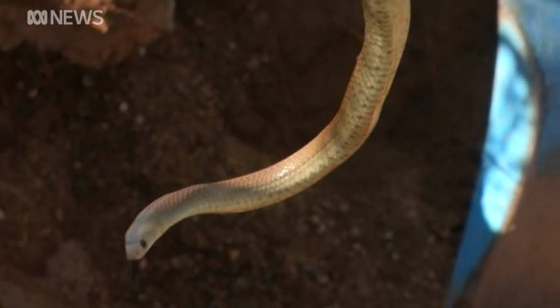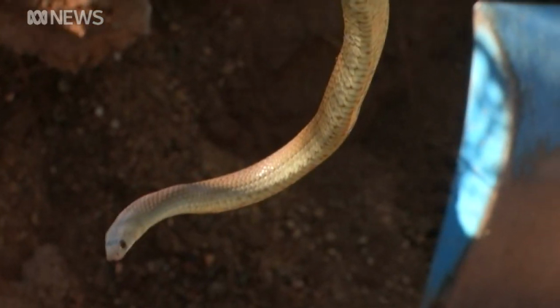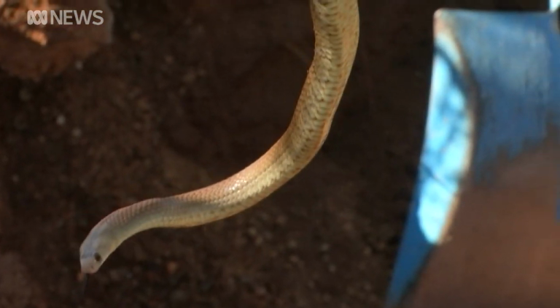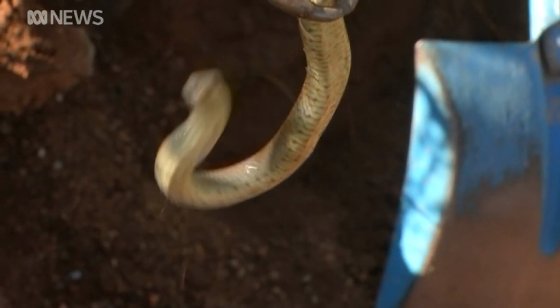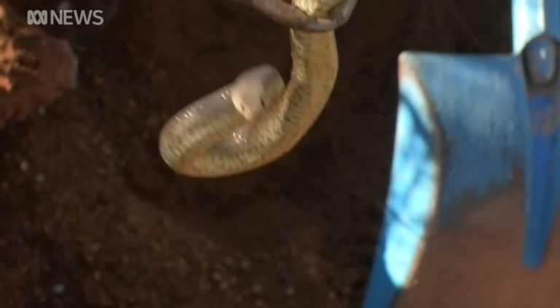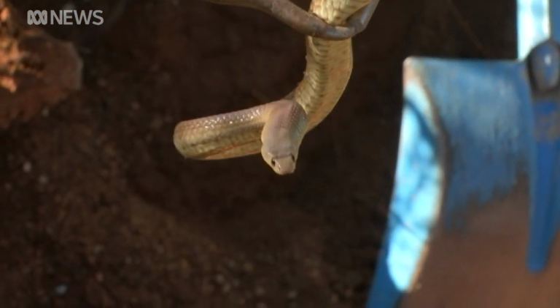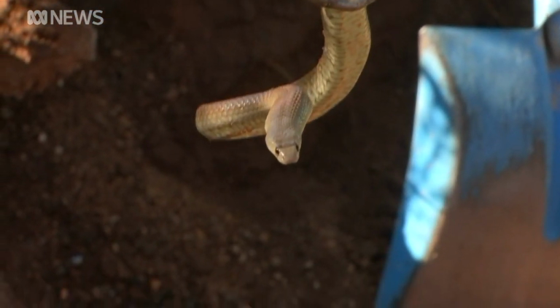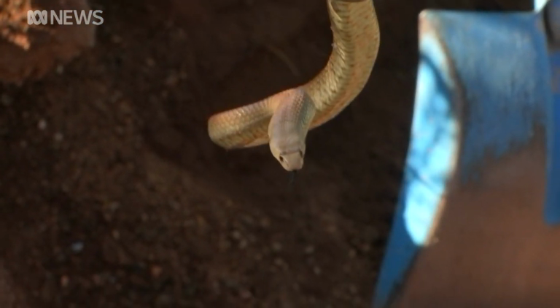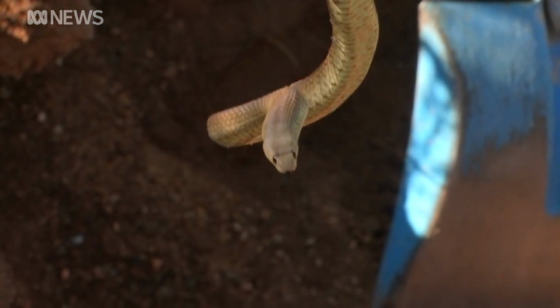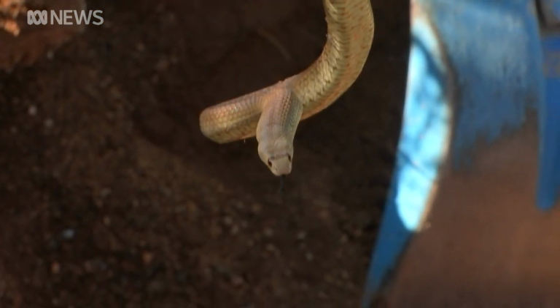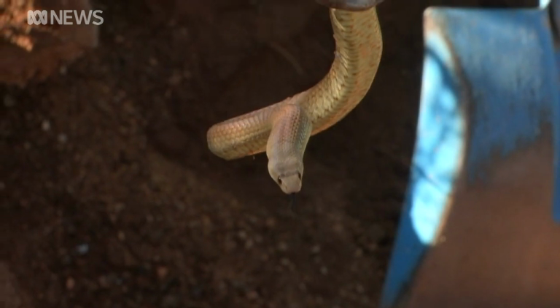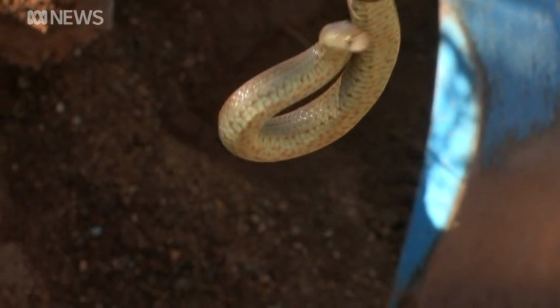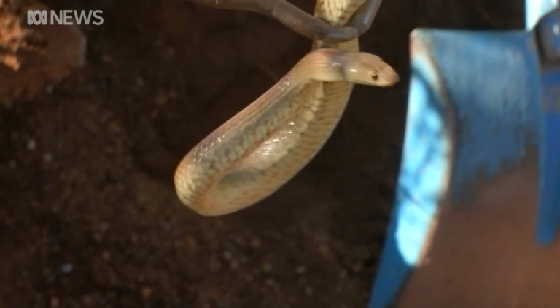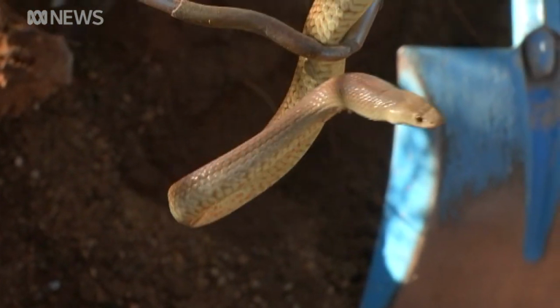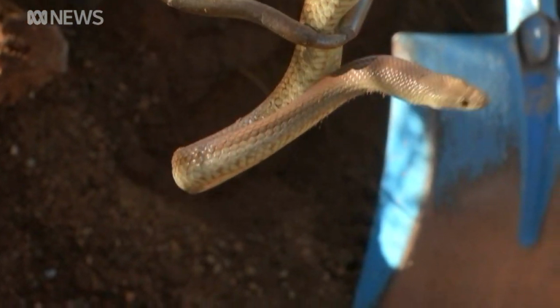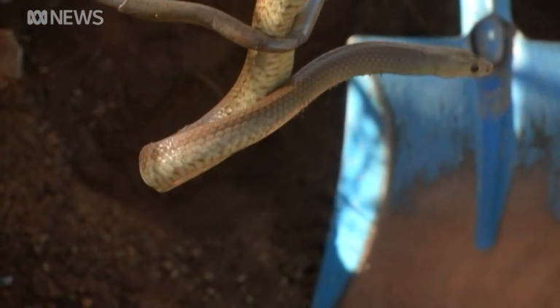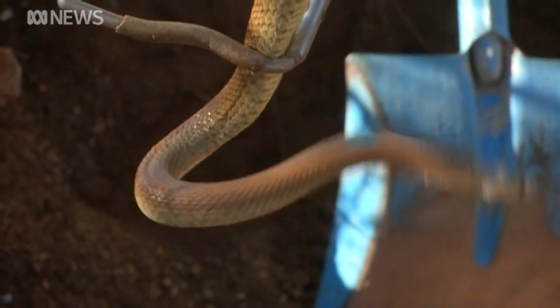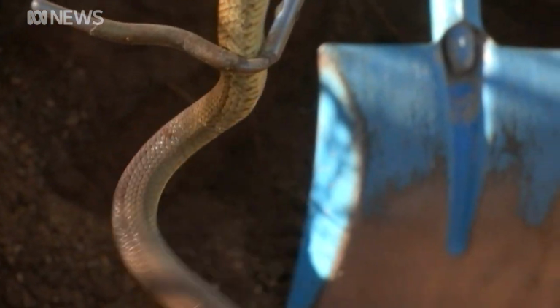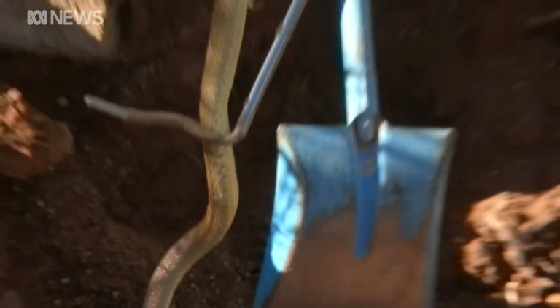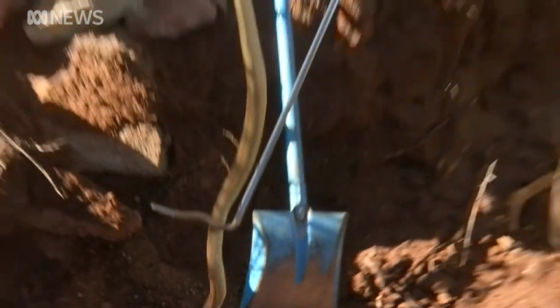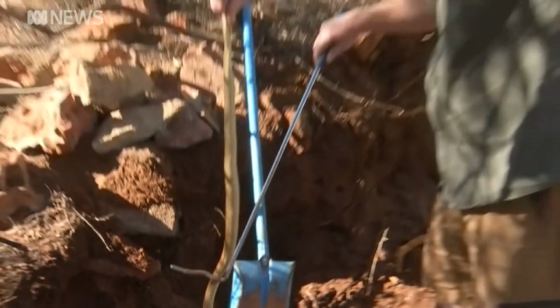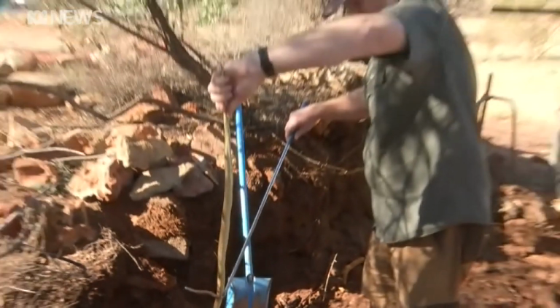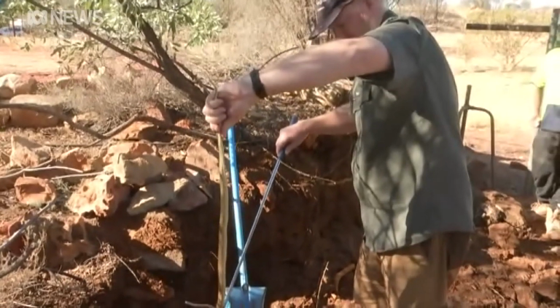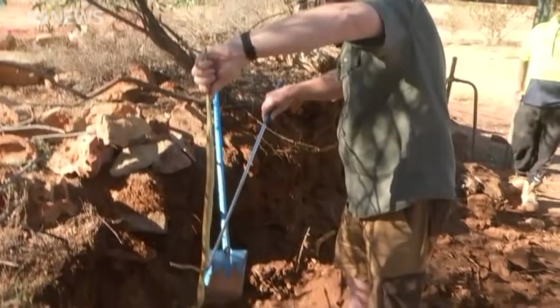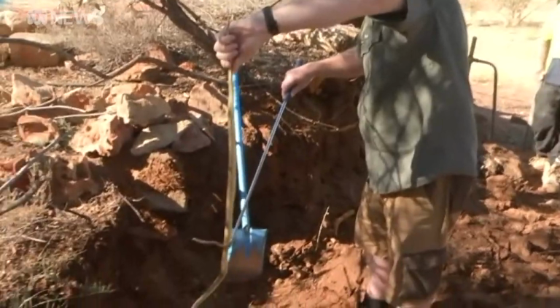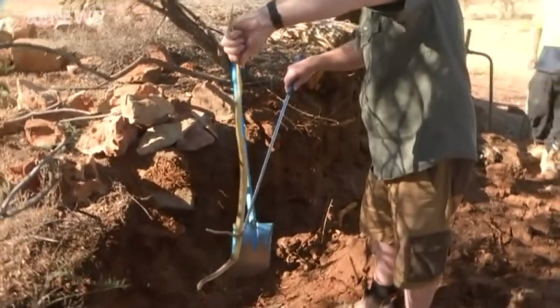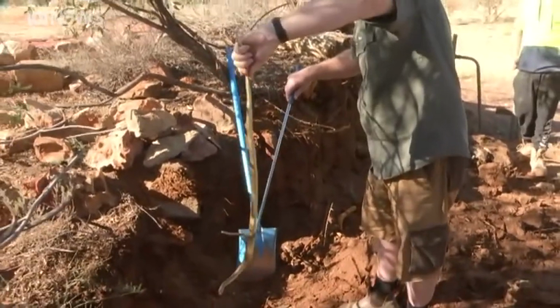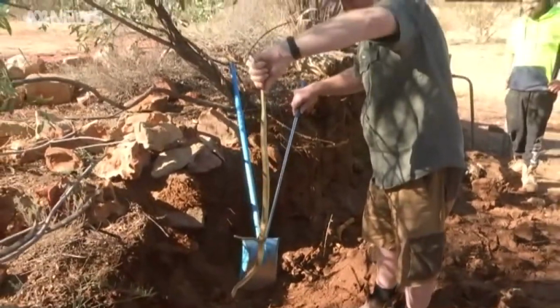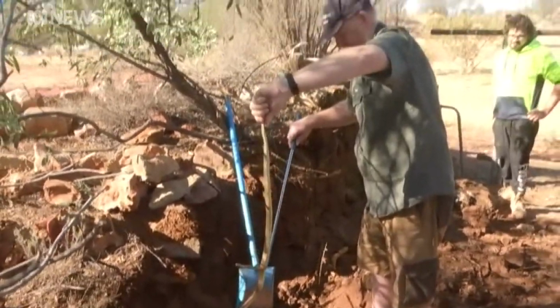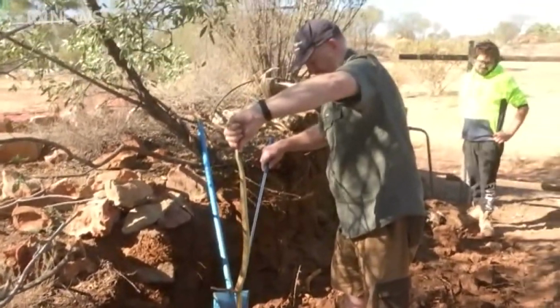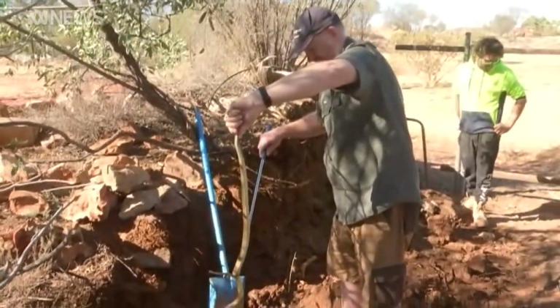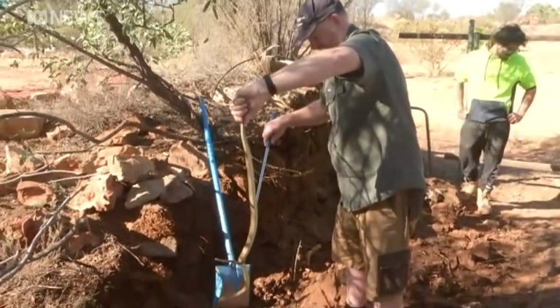And it wasn't just any old snake — it was a western brown, one of Australia's many deadly species. Seeking shelter in what turned out to be a spider's hole, the snake was successfully extracted and taken away.